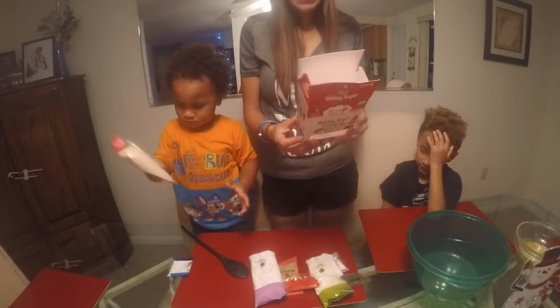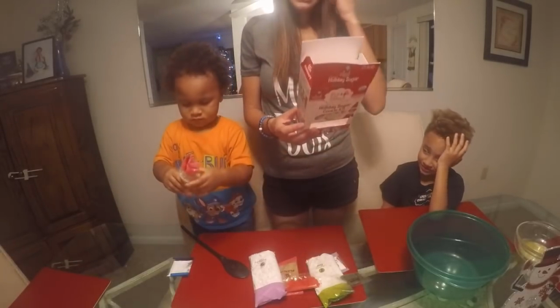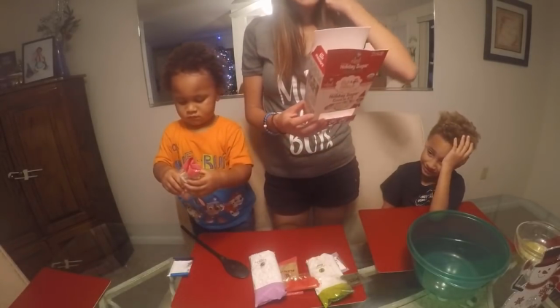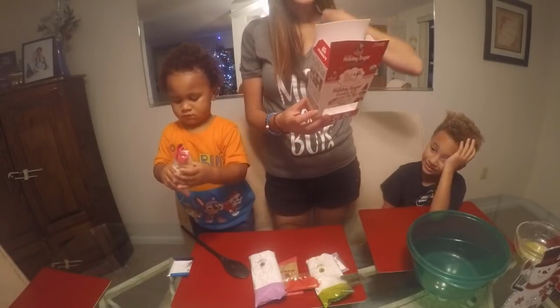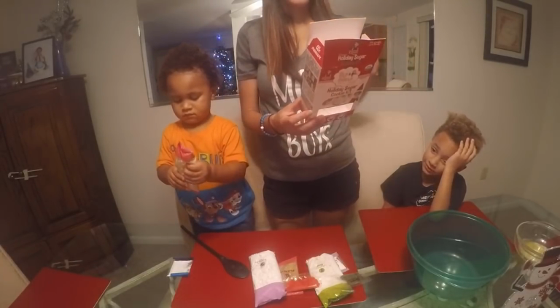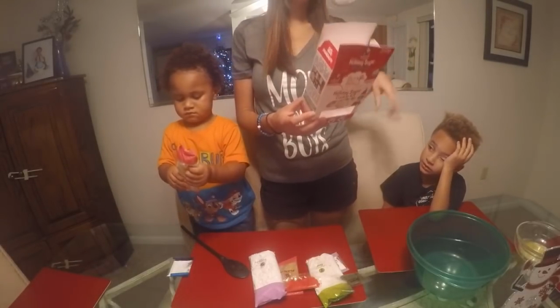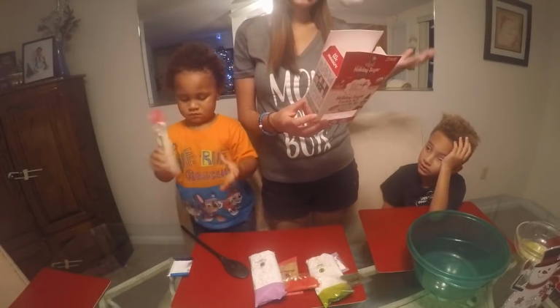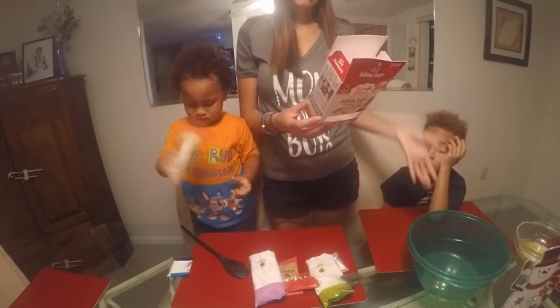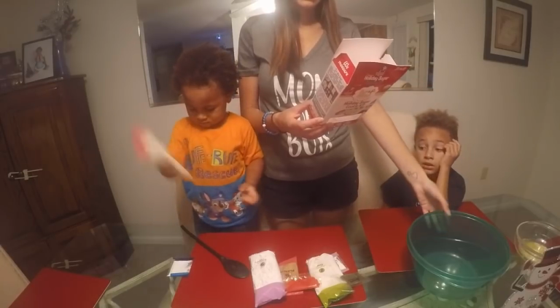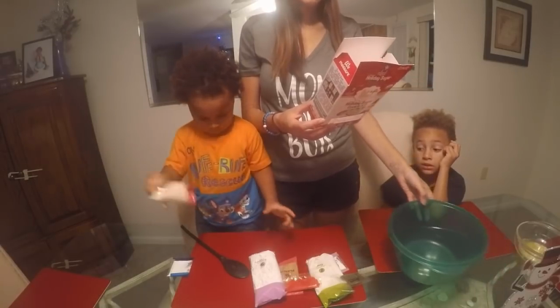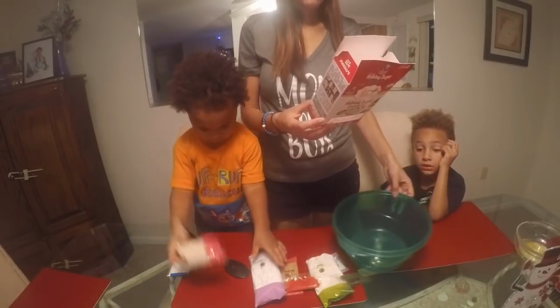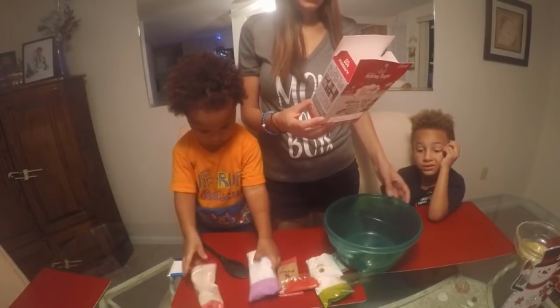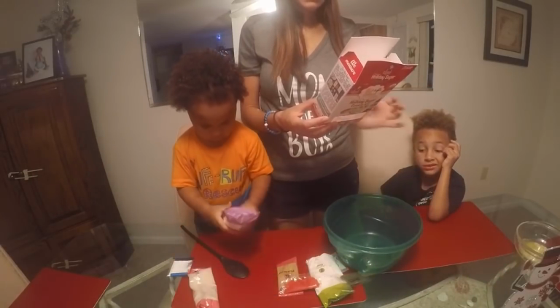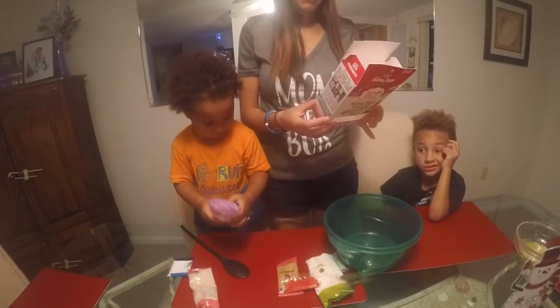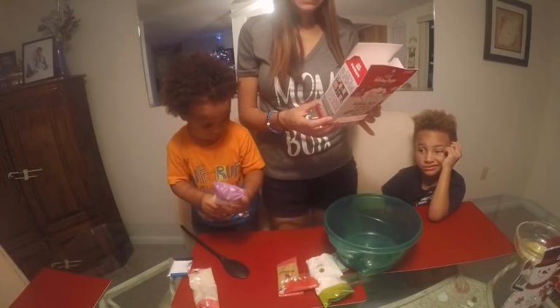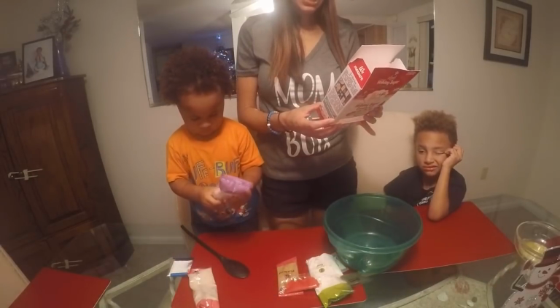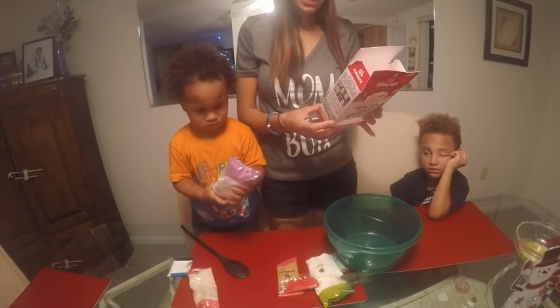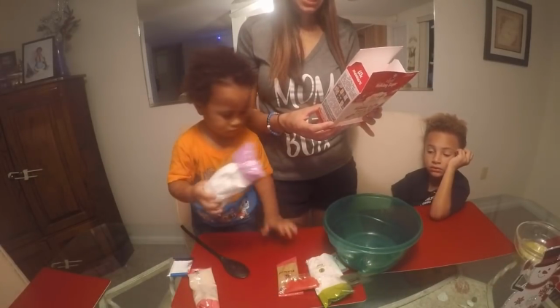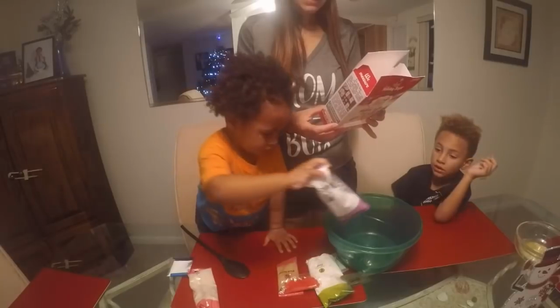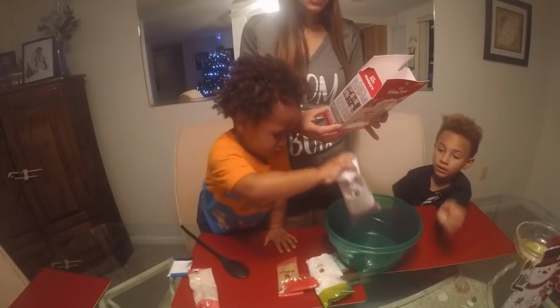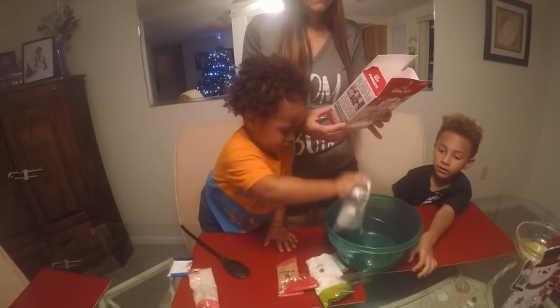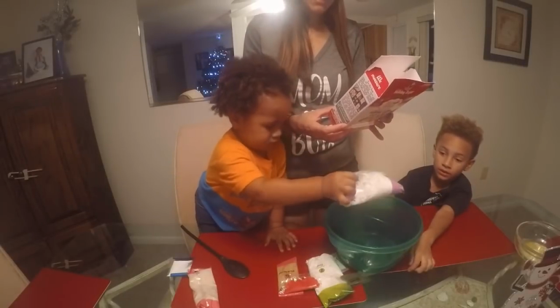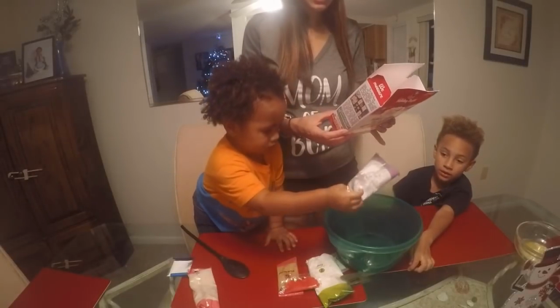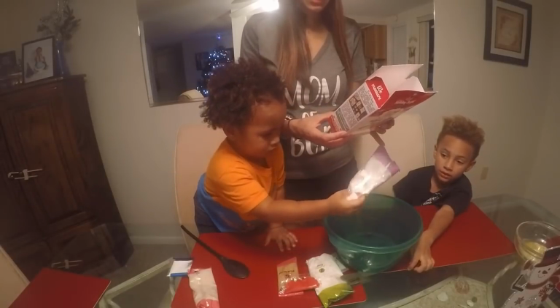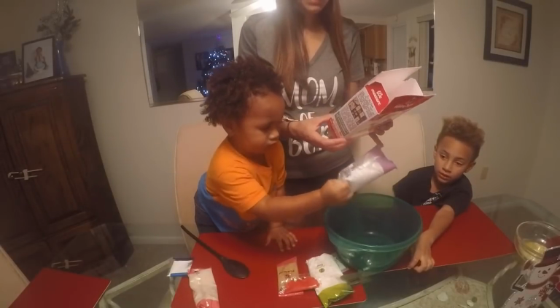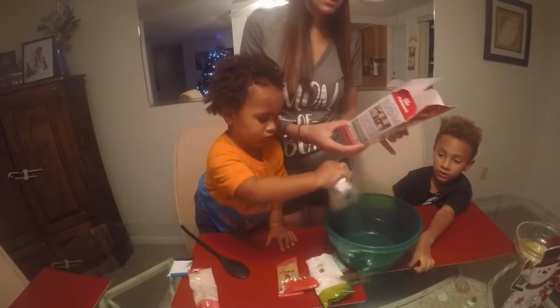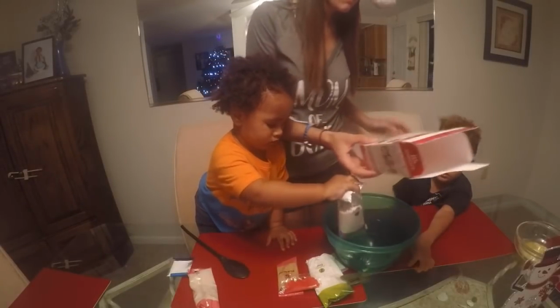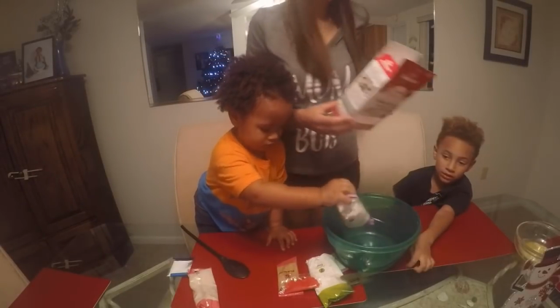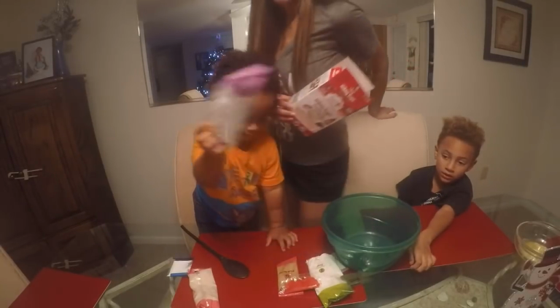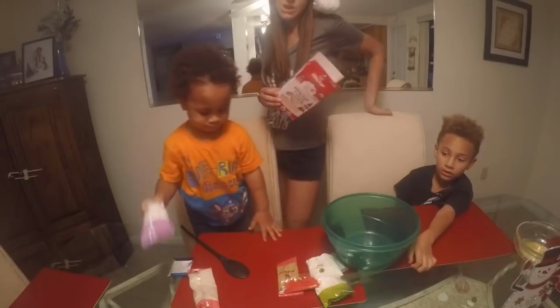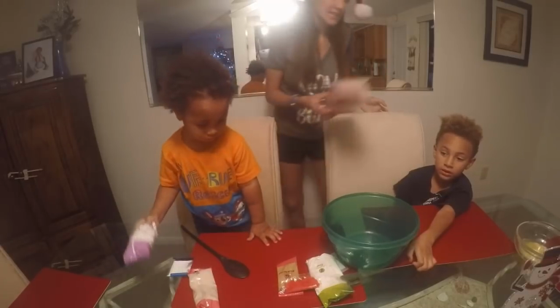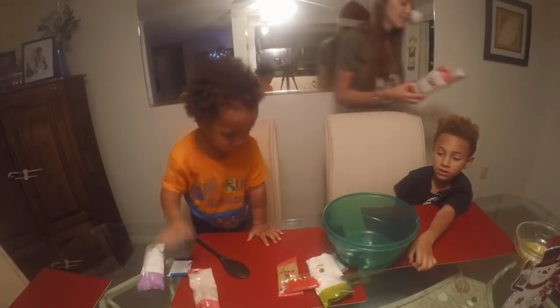First step: pre-heat oven to 375. Melt the butter. In a medium bowl, blend butter, baking soda, vanilla powder, salt, baking powder until smooth. So Isaiah's got his spoon, let me get Jayden his.